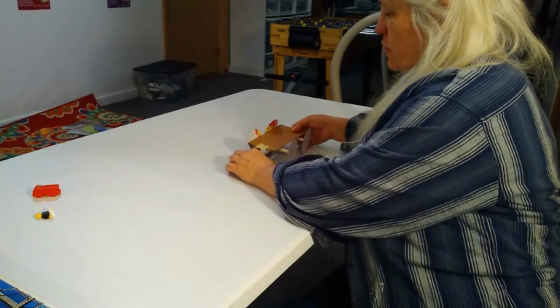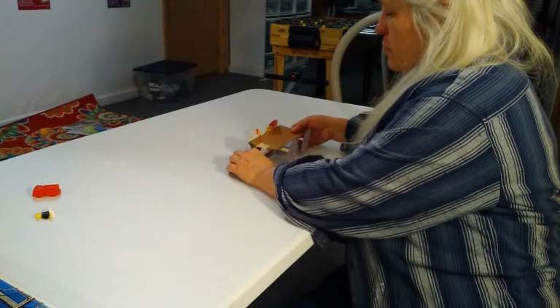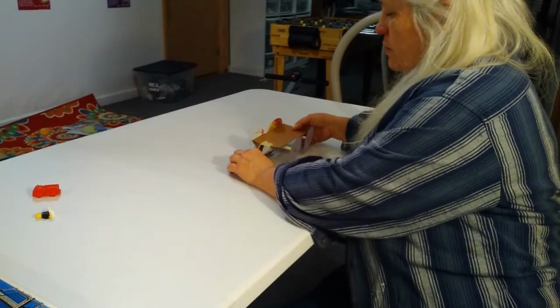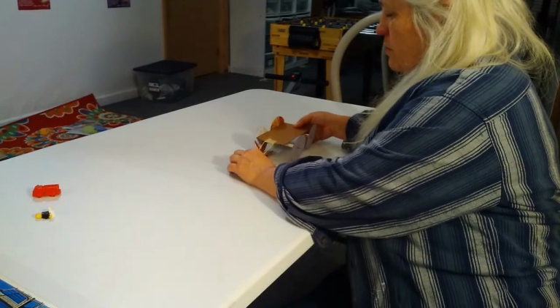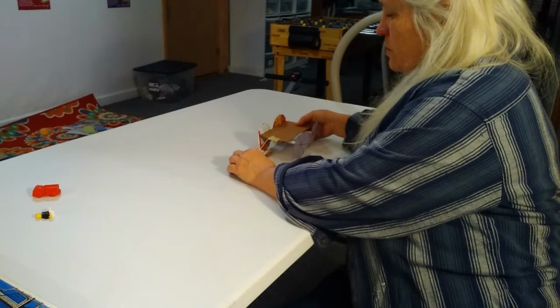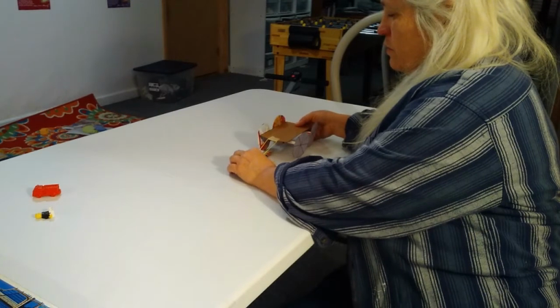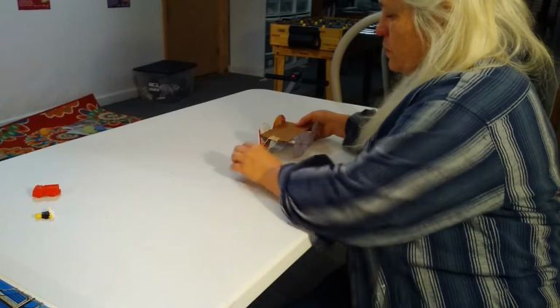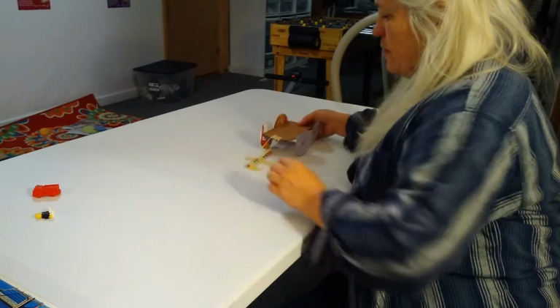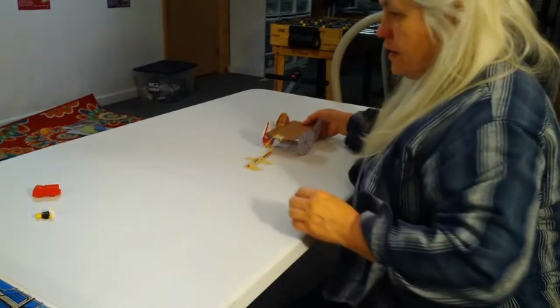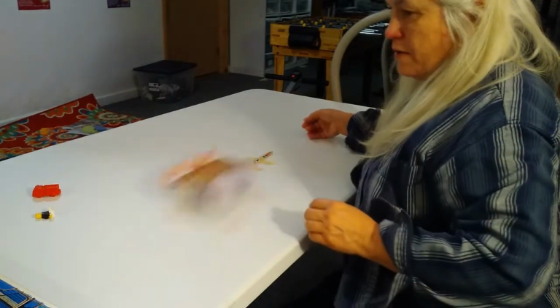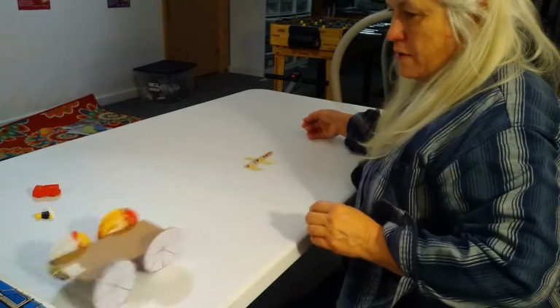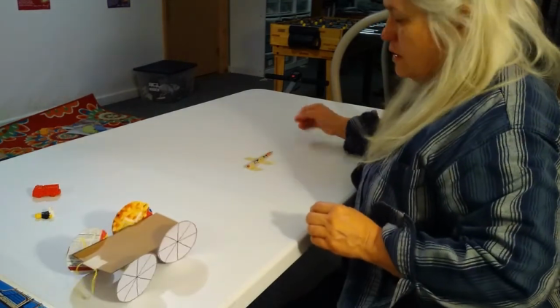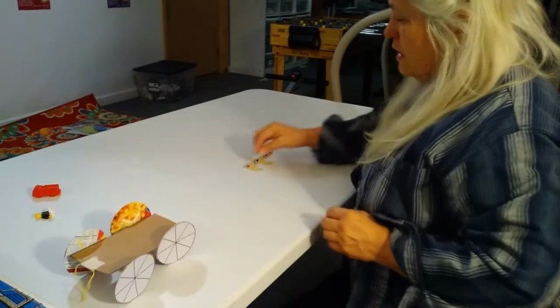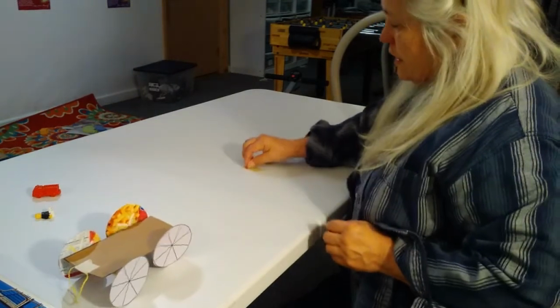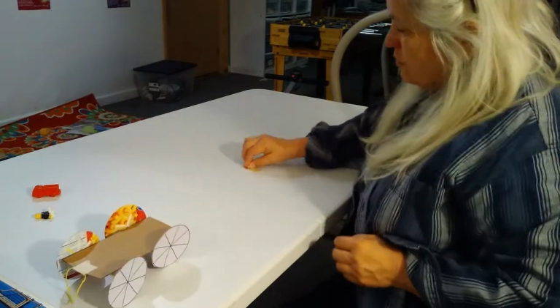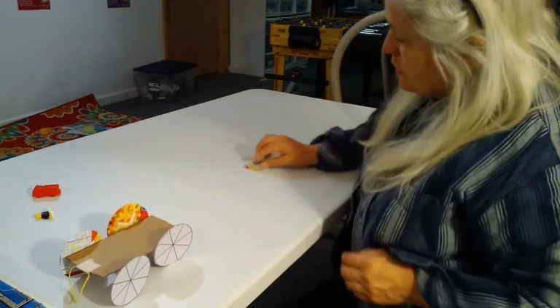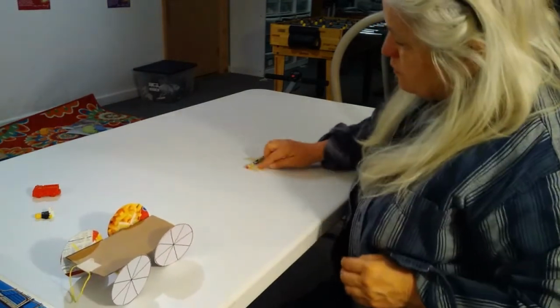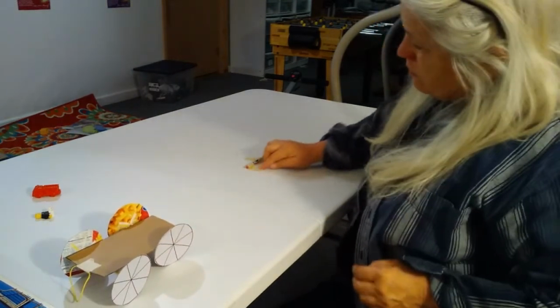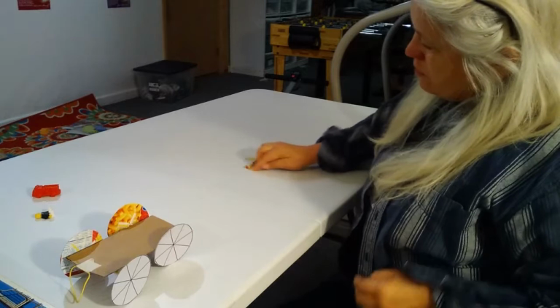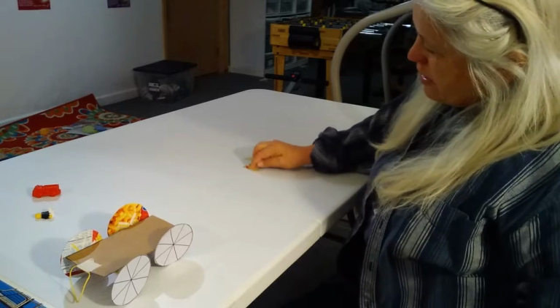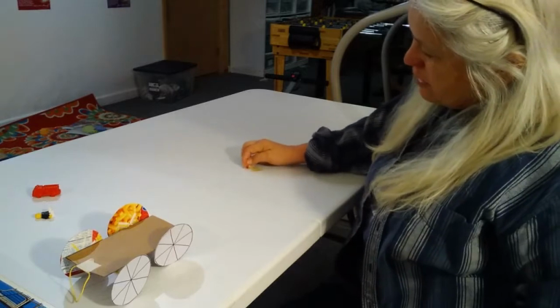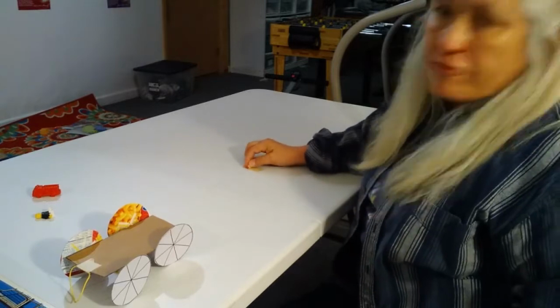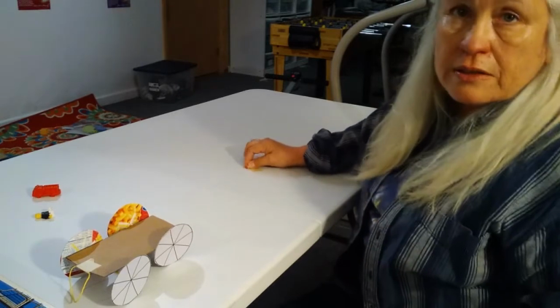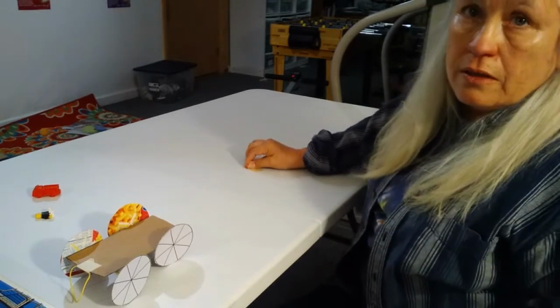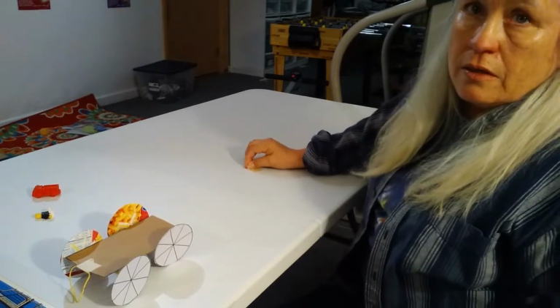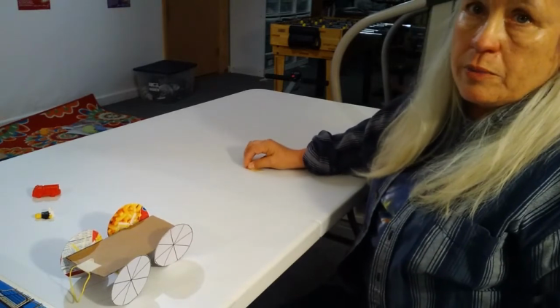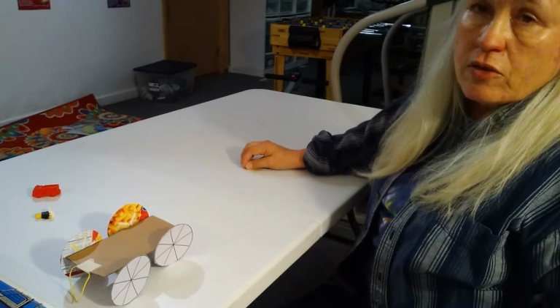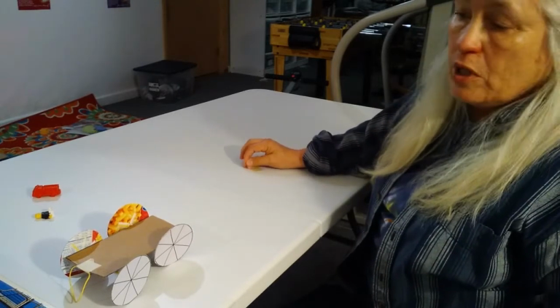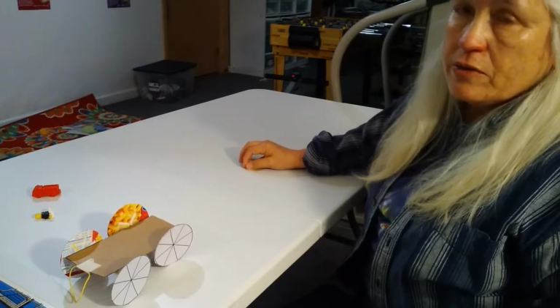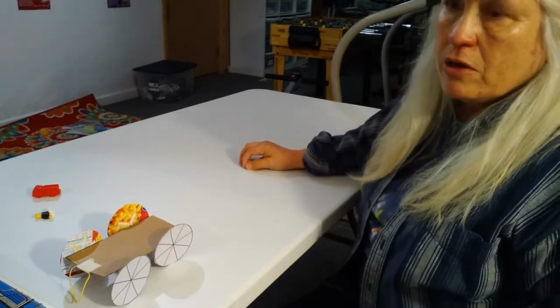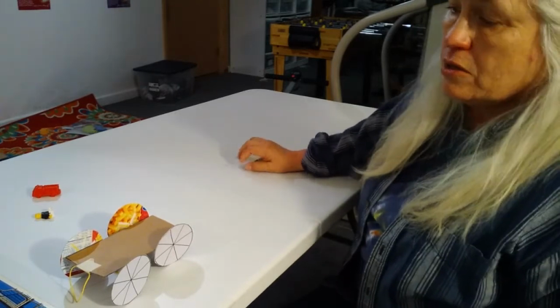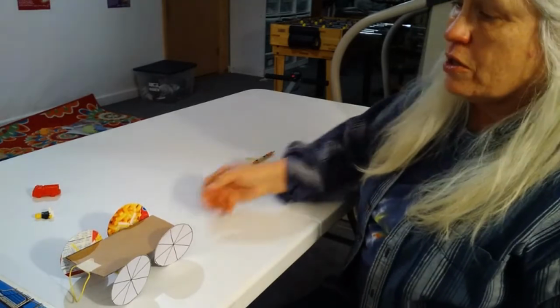Put the rubber band over the eraser and pull back. If you don't get the pencil taped down tight up in front, then the pencil's going to pull up and it's going to be hard to launch the car.